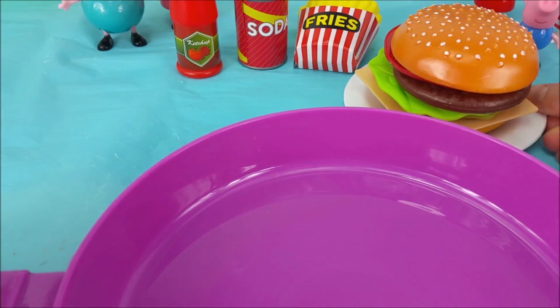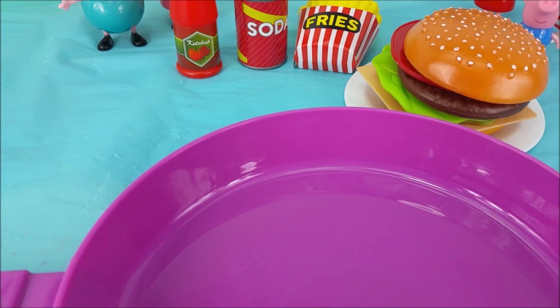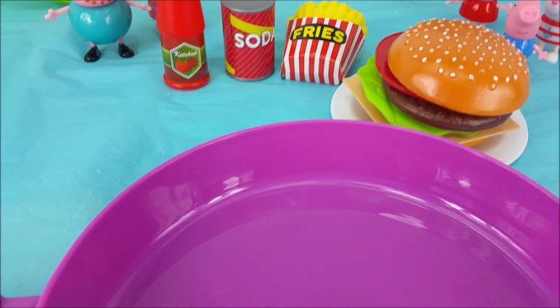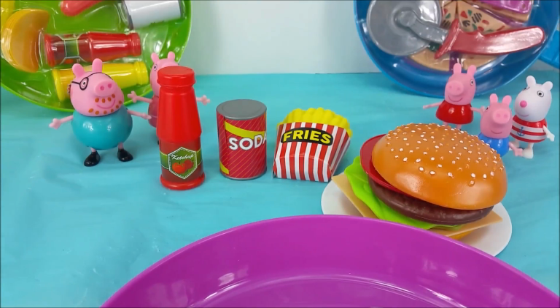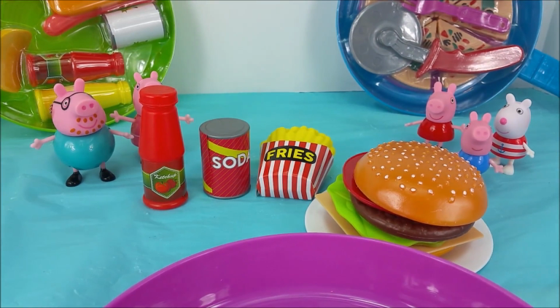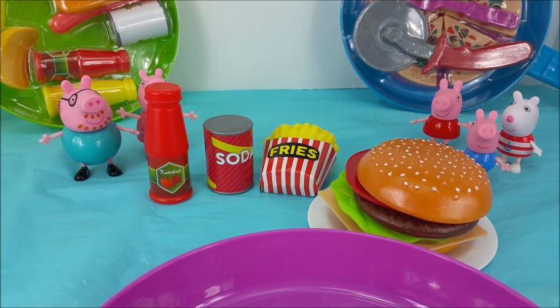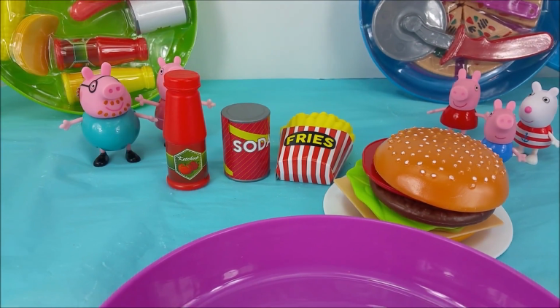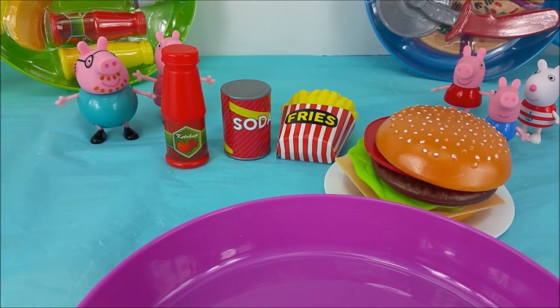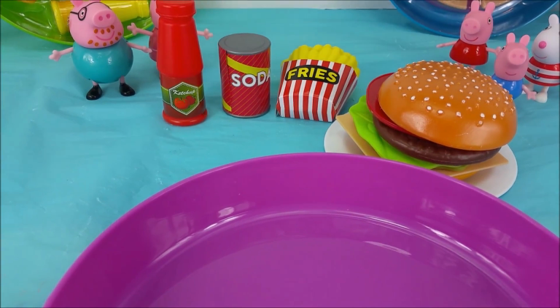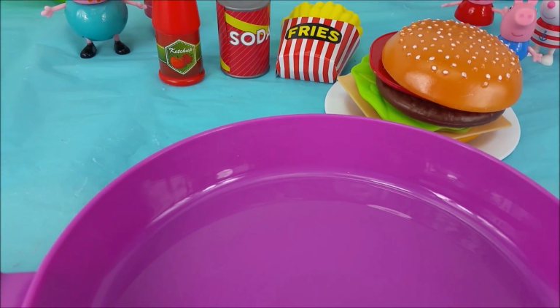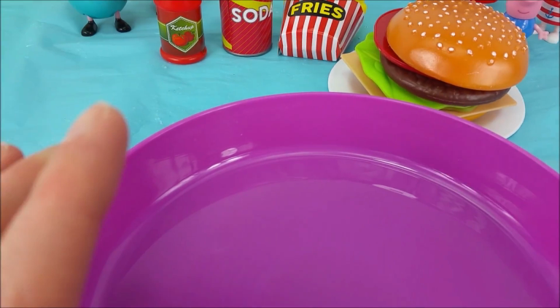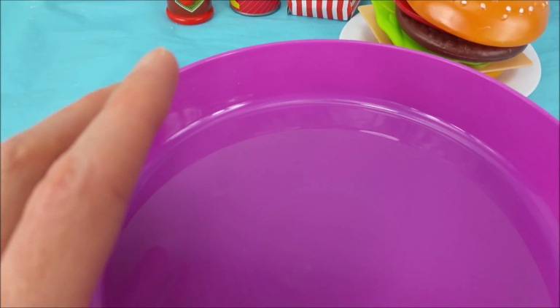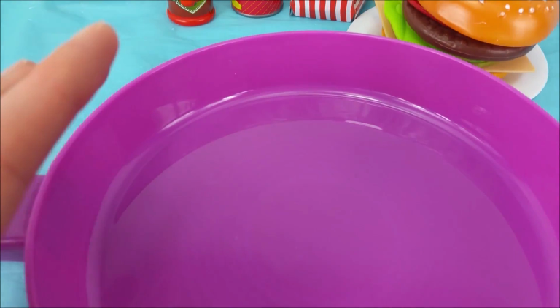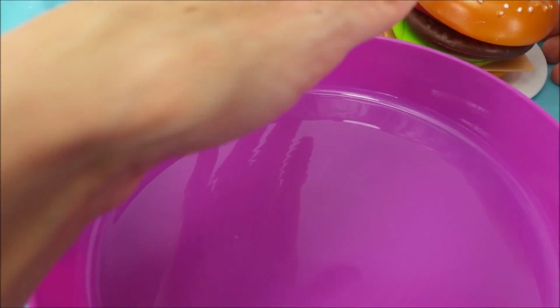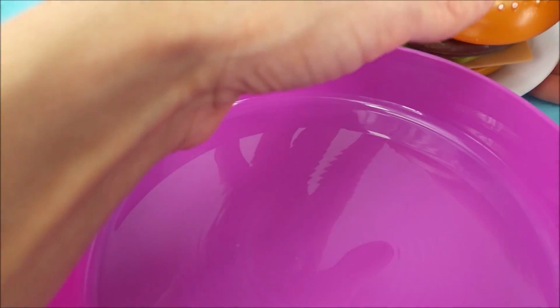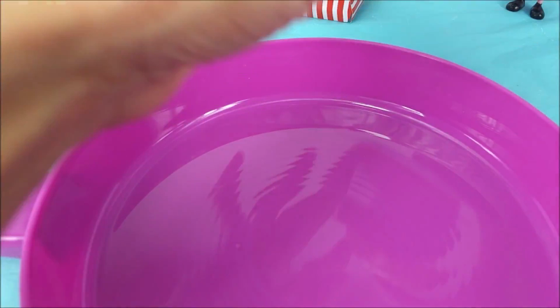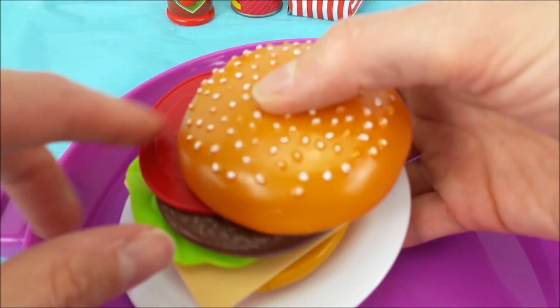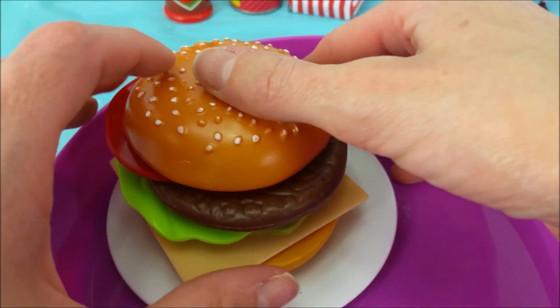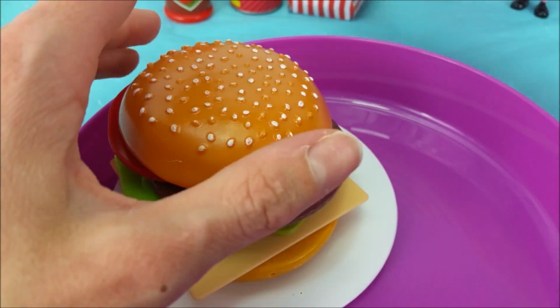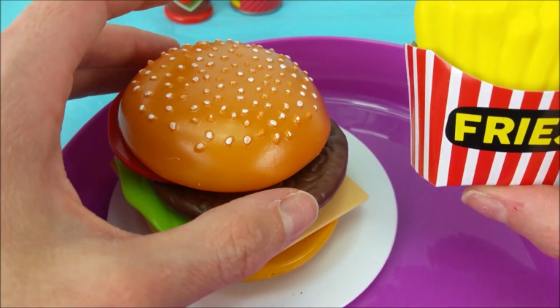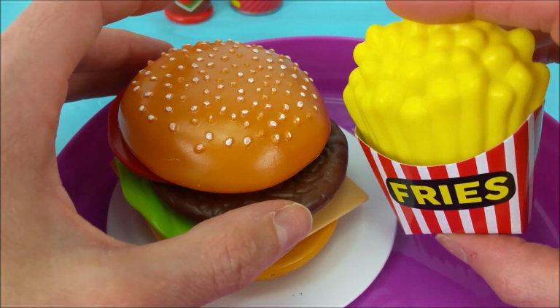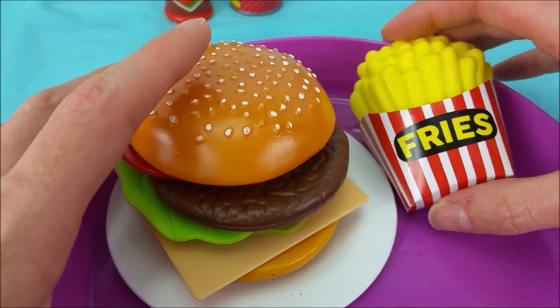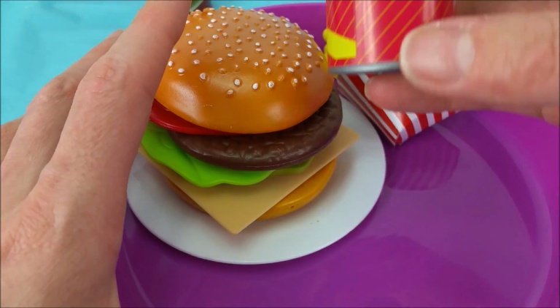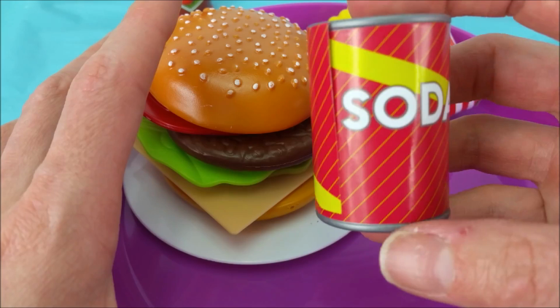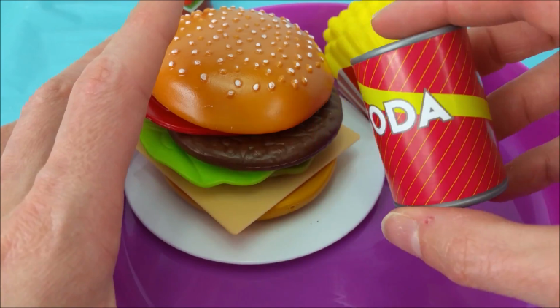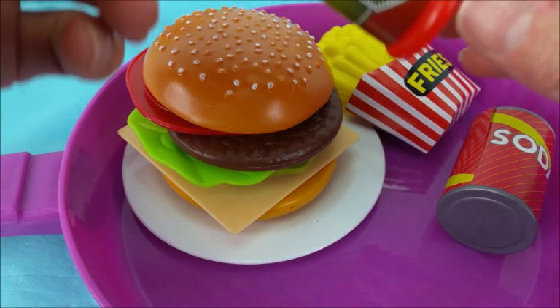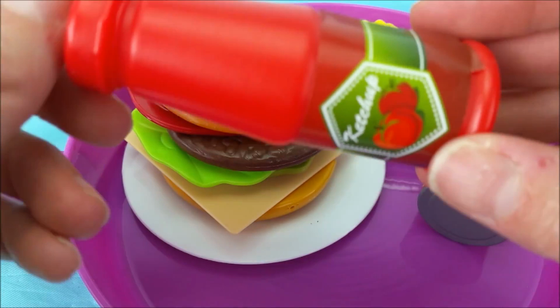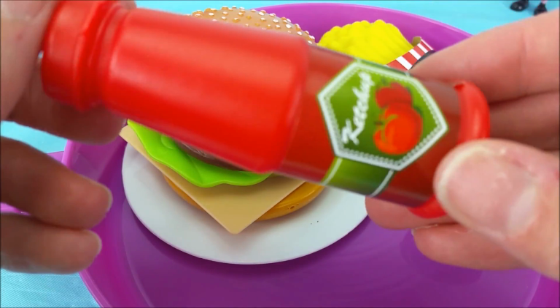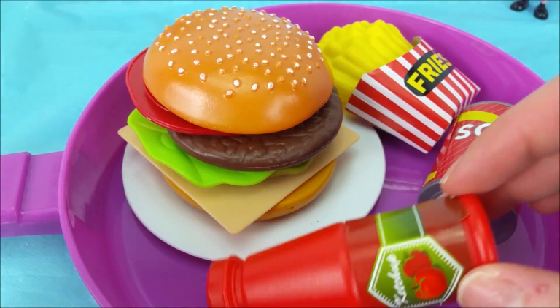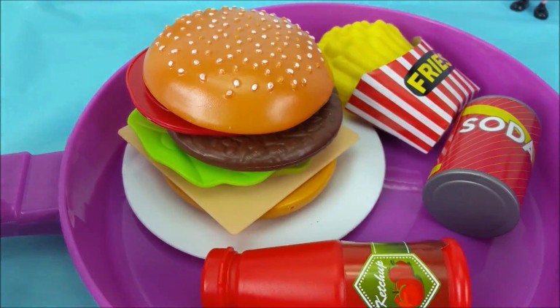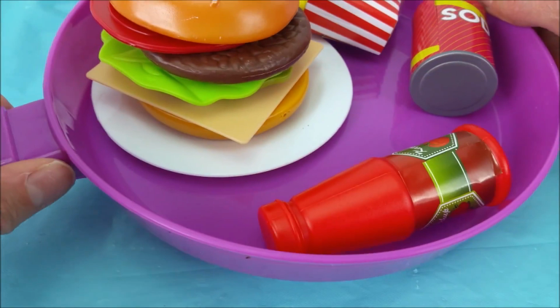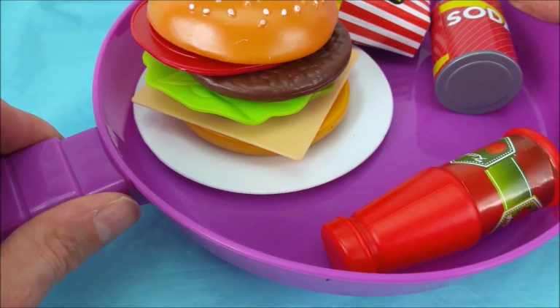Great job guys. Let's put this one away and move on to the next fun skillet. Cheeseburger back, french fries, a can of soda, and red bottle of ketchup. All done.